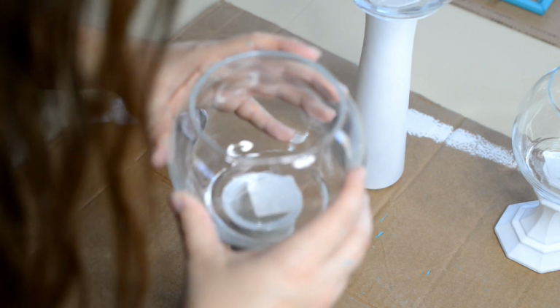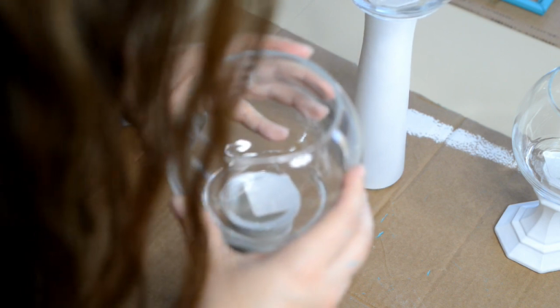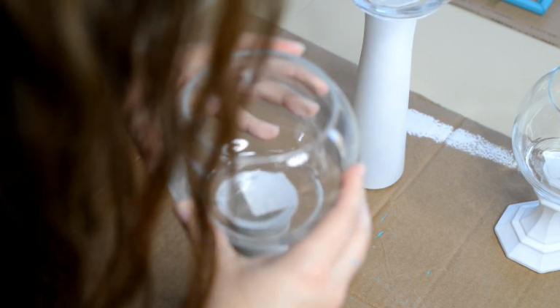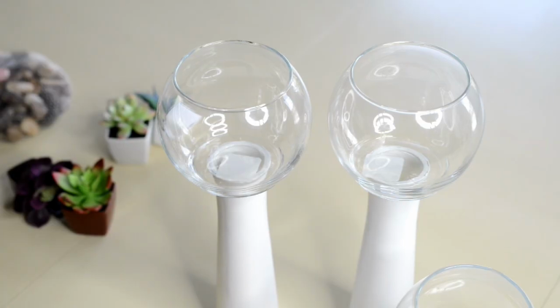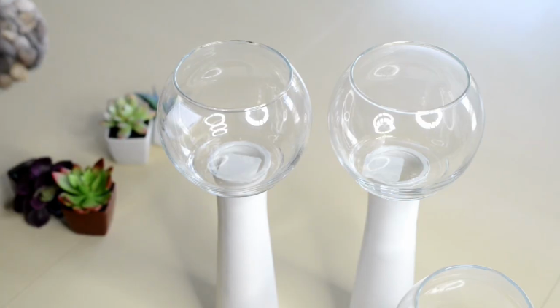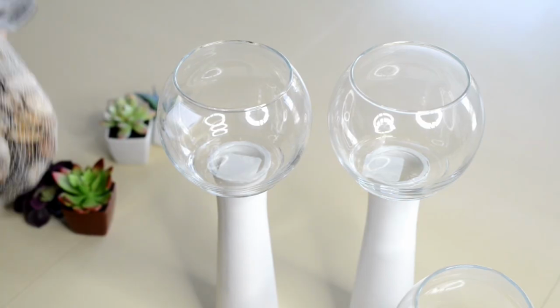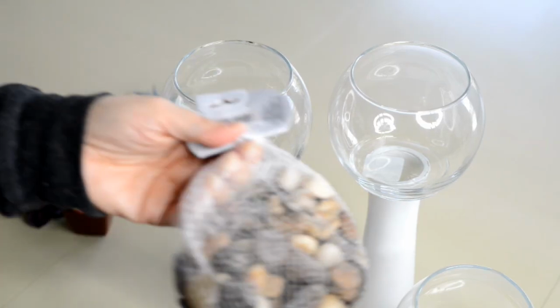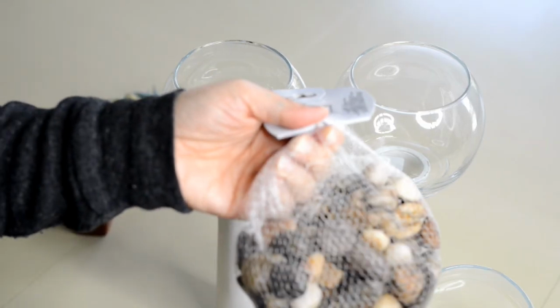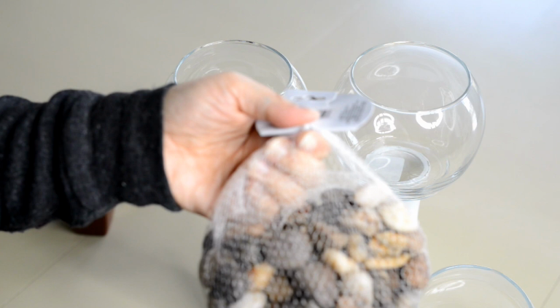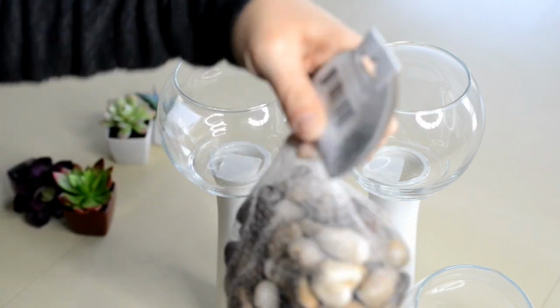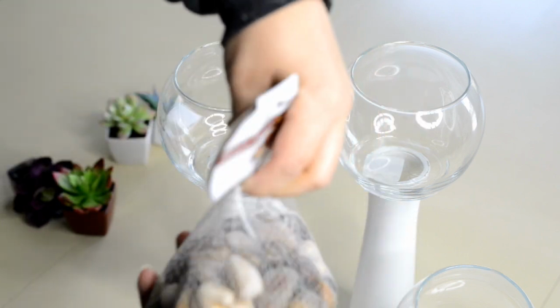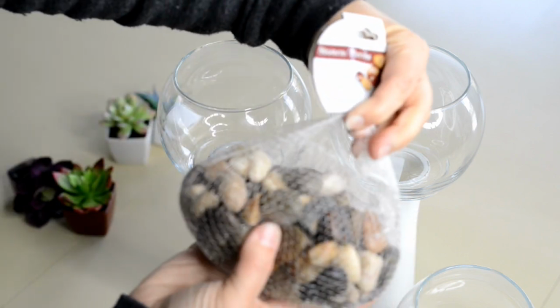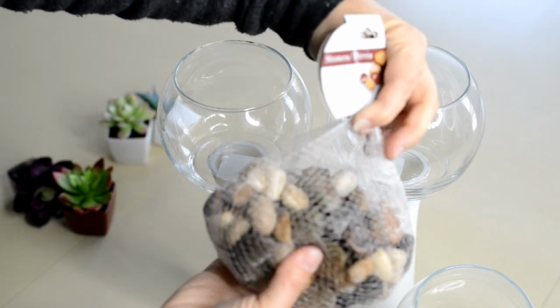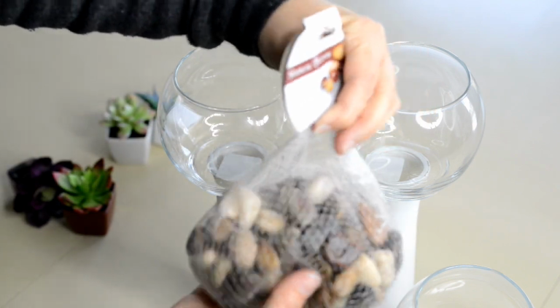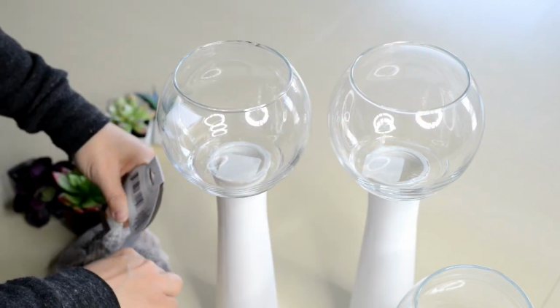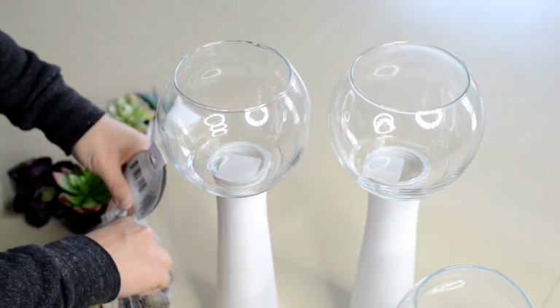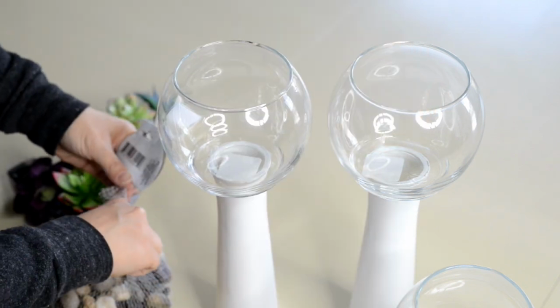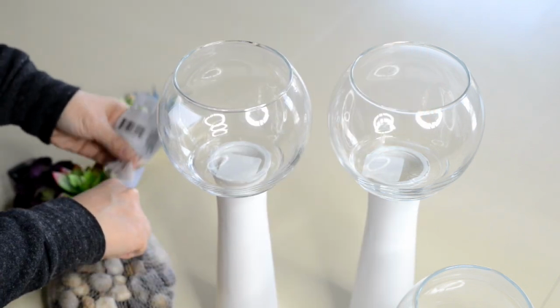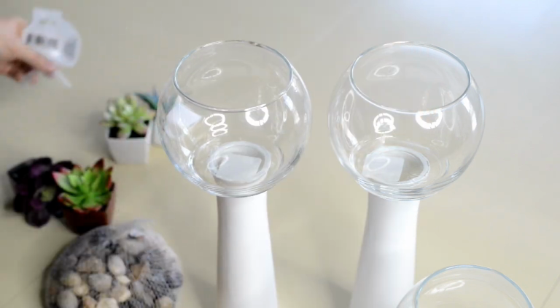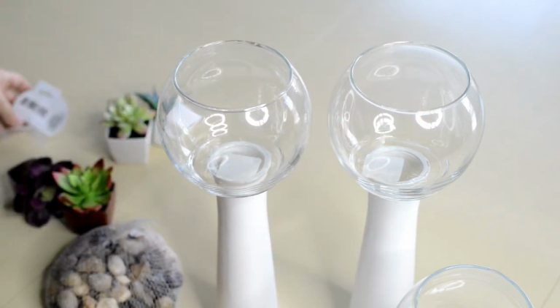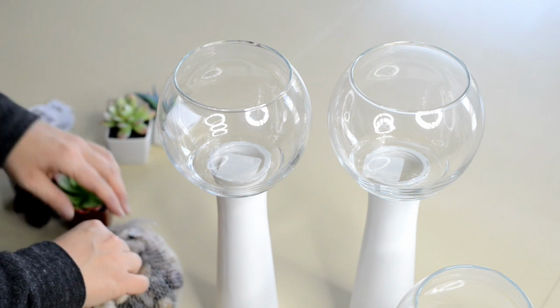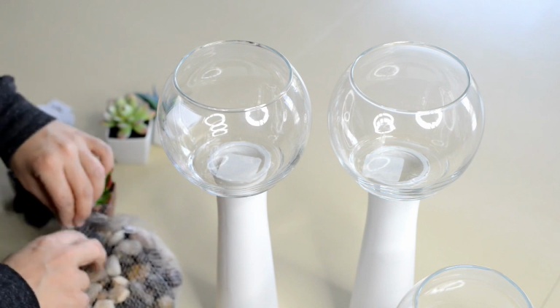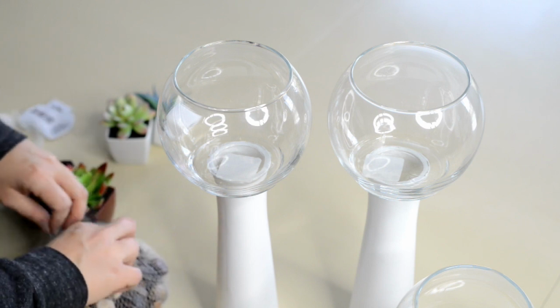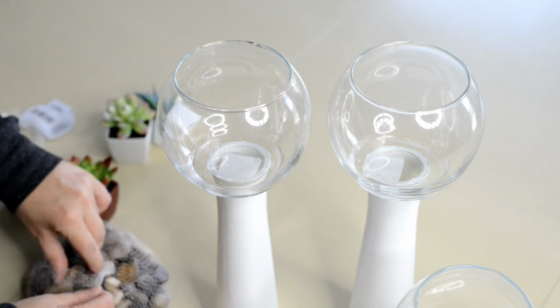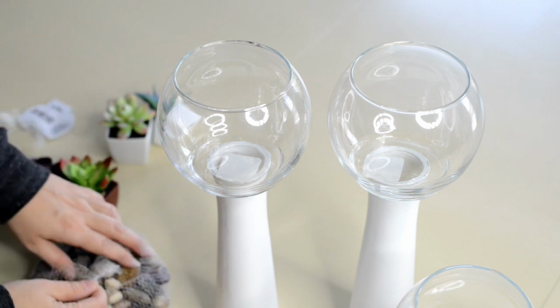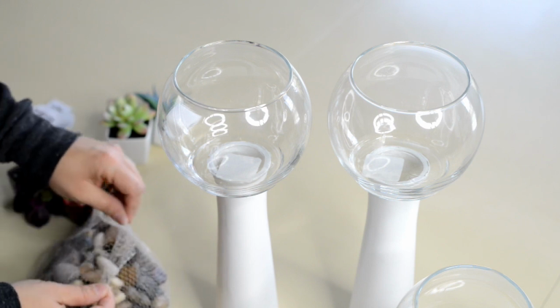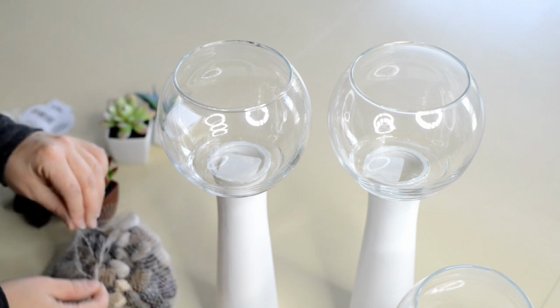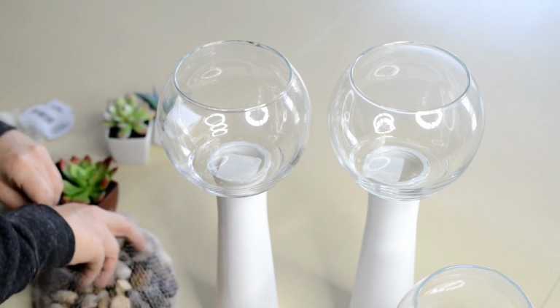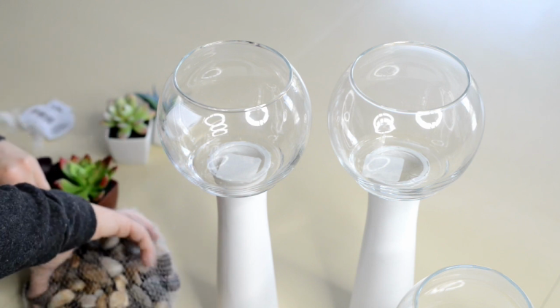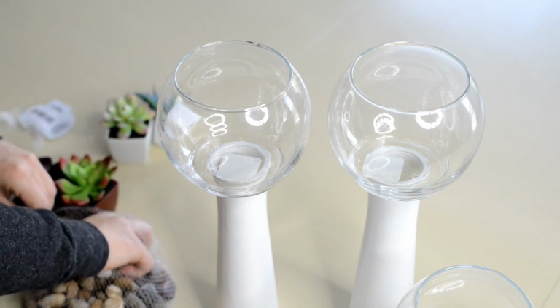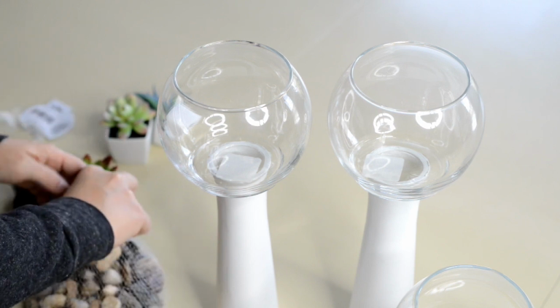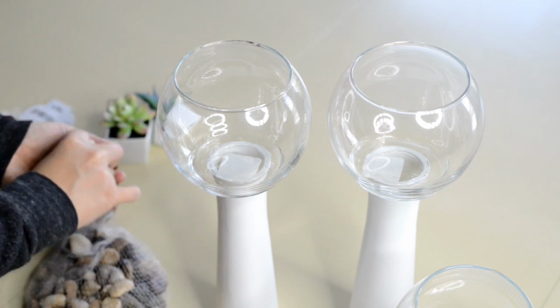The next step is just to fill your vases up as high as you want them to be. I put rocks in there about a third or a half way up, just so that the succulent would sit in there nicely.